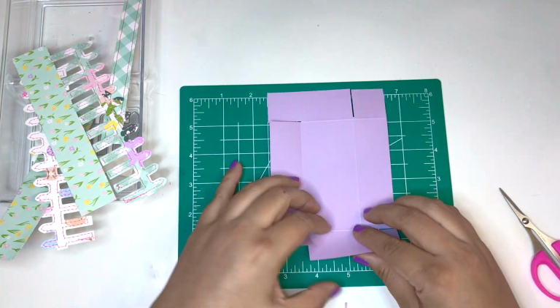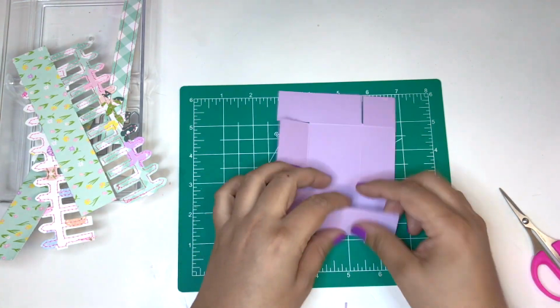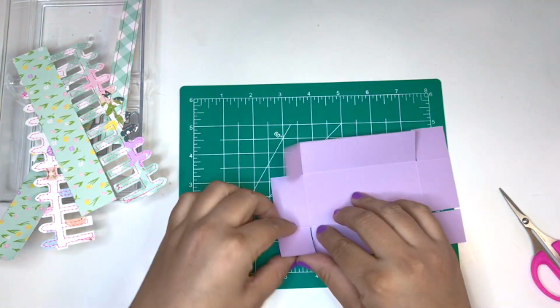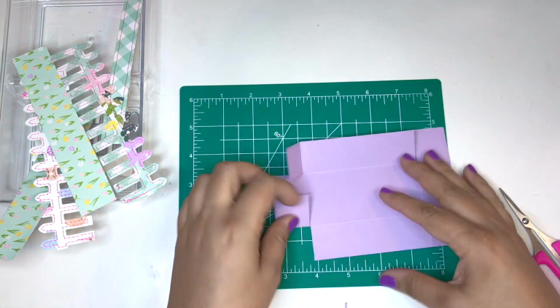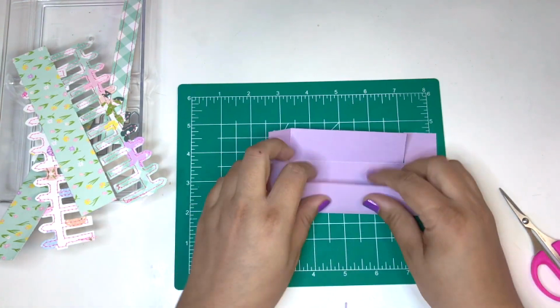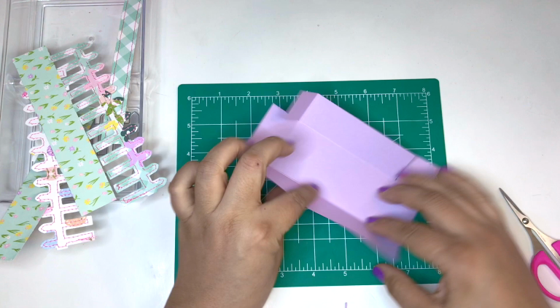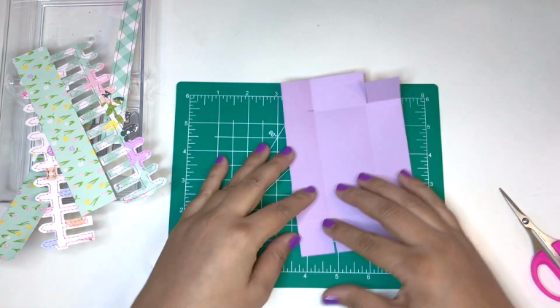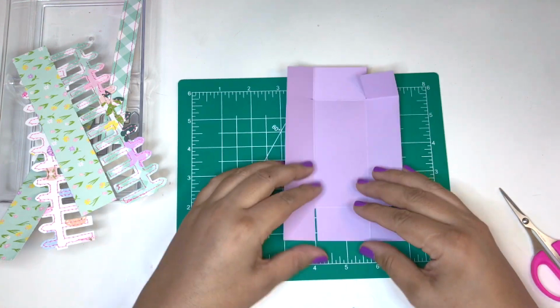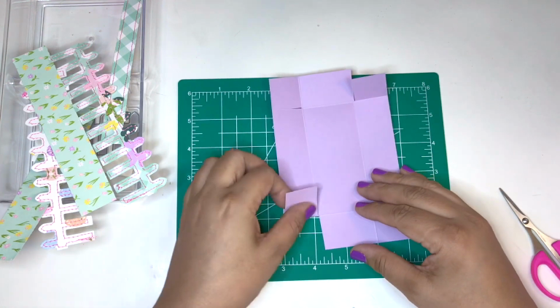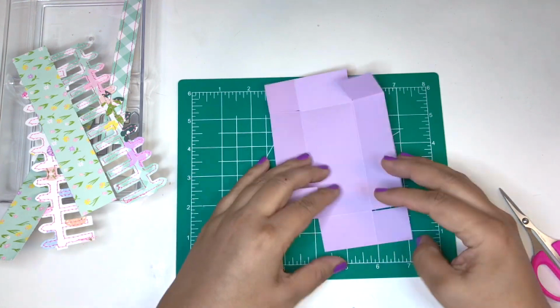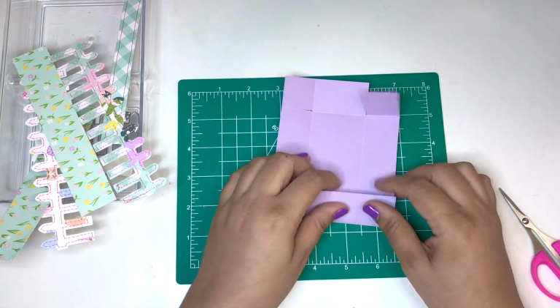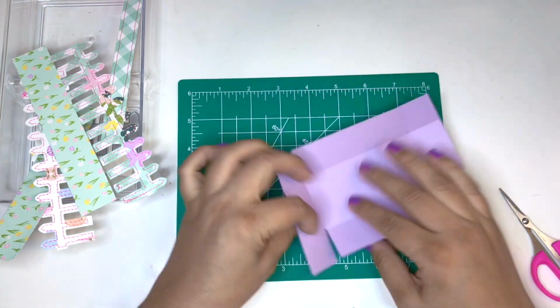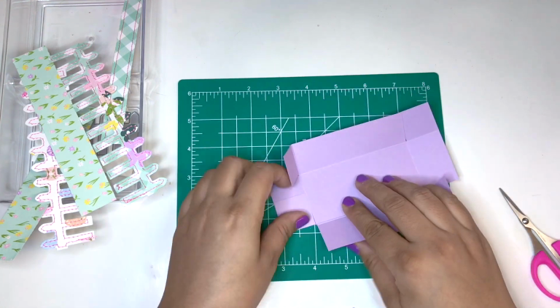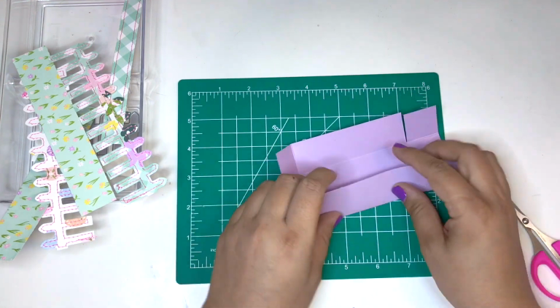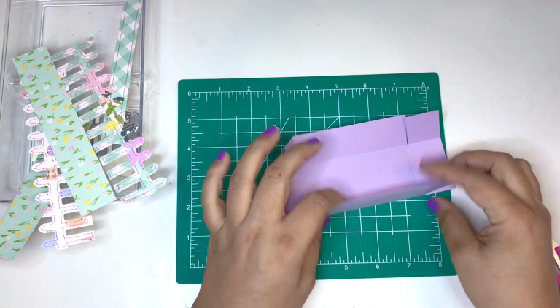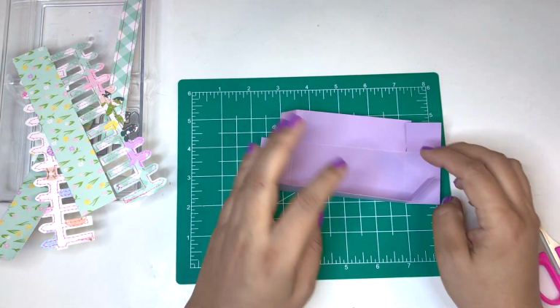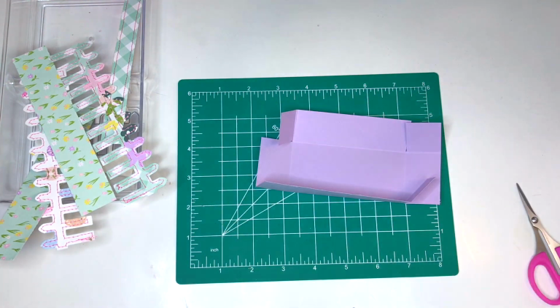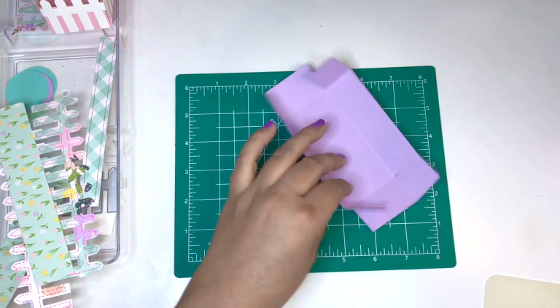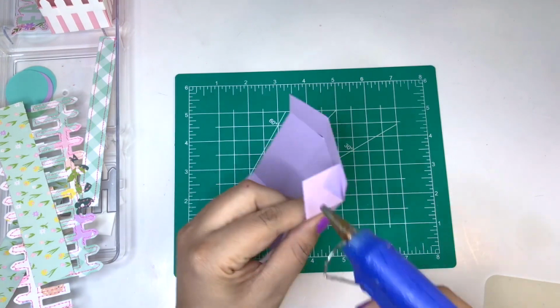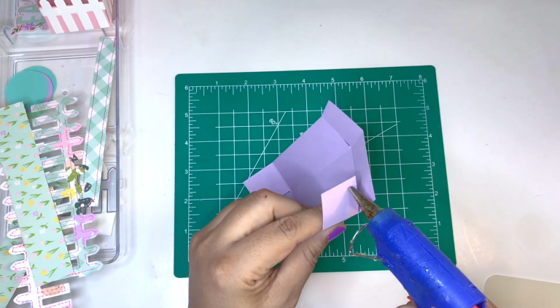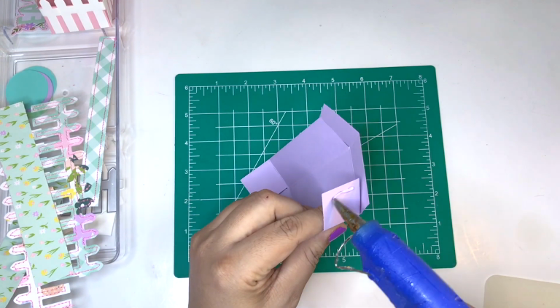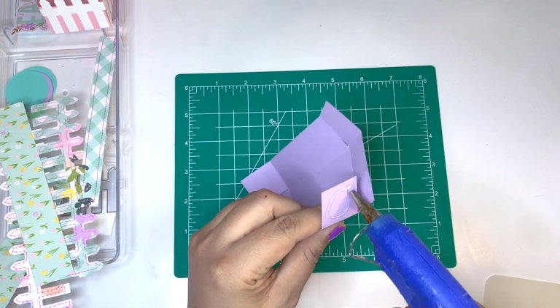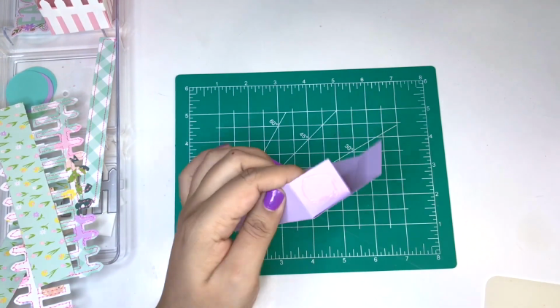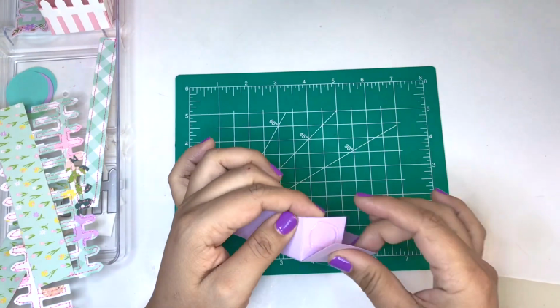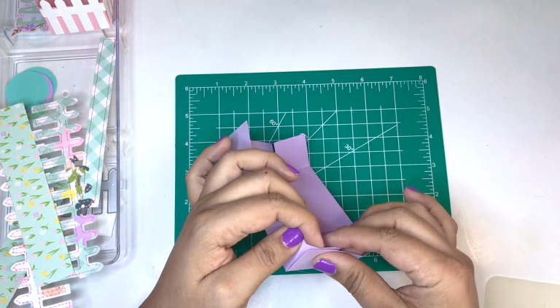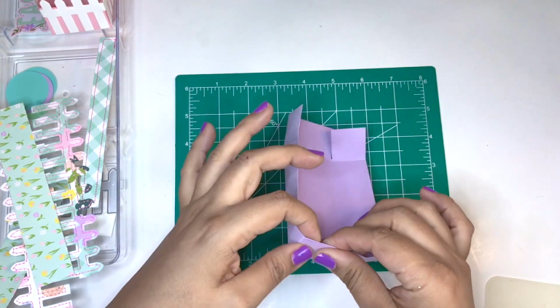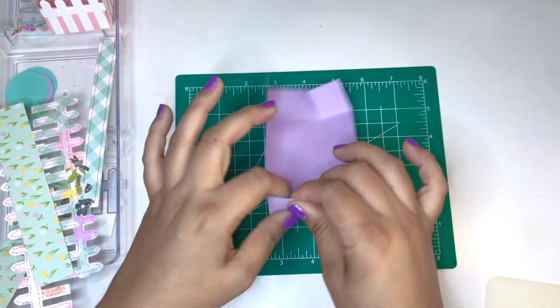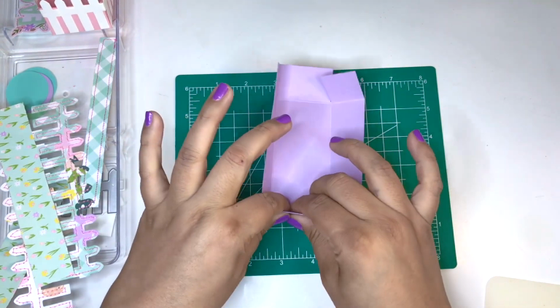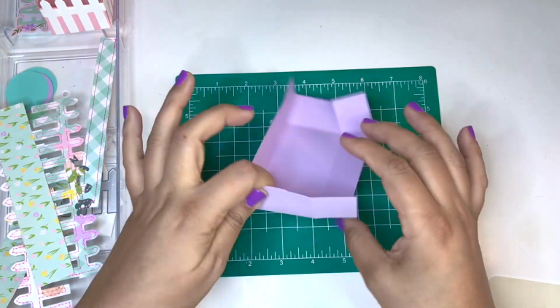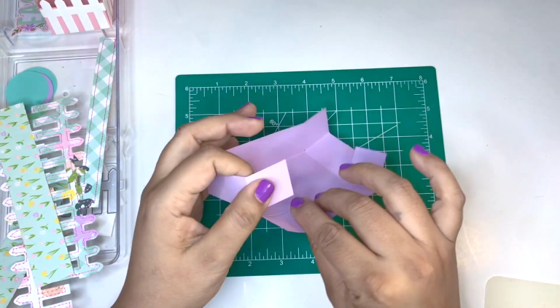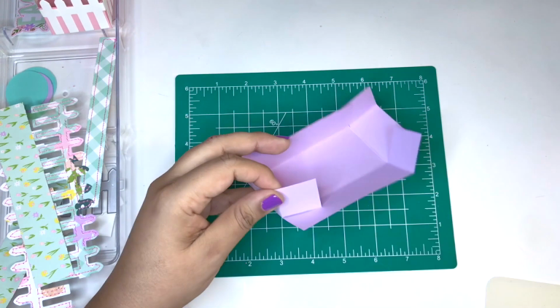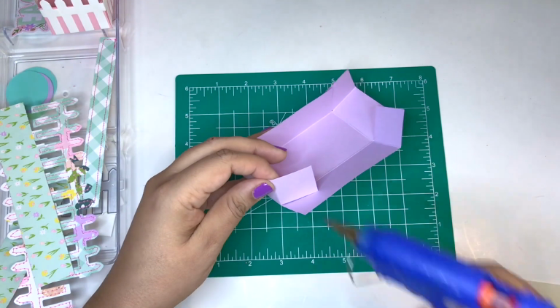So now fold. I'm using hot glue to adhere, however you're able to use any type of adhesive you'd like.